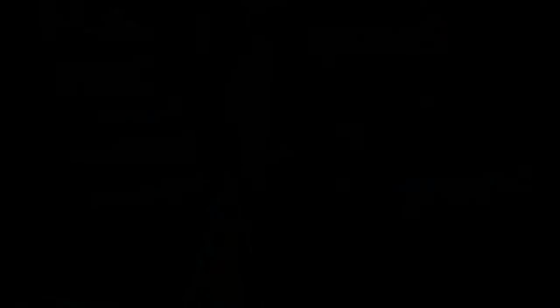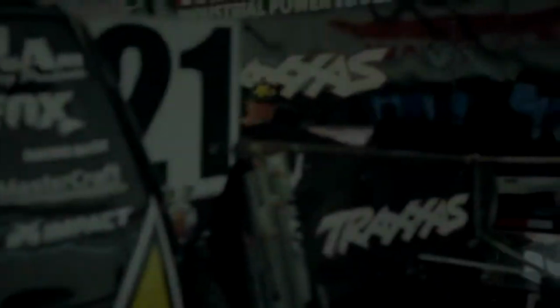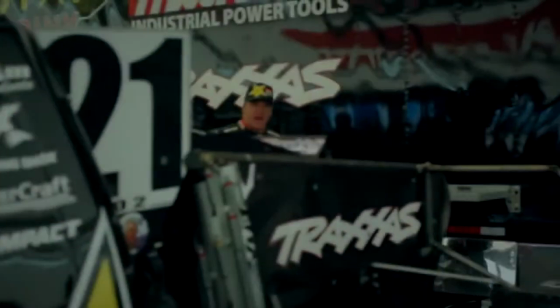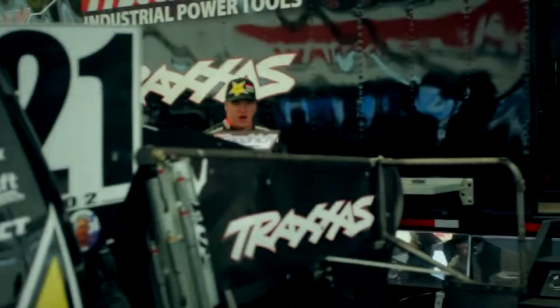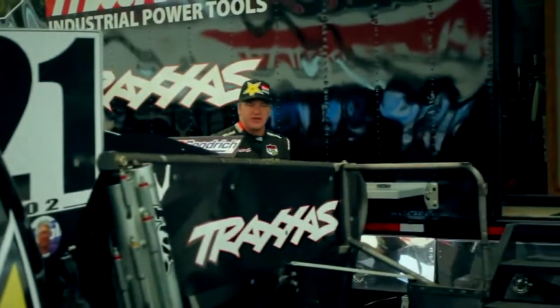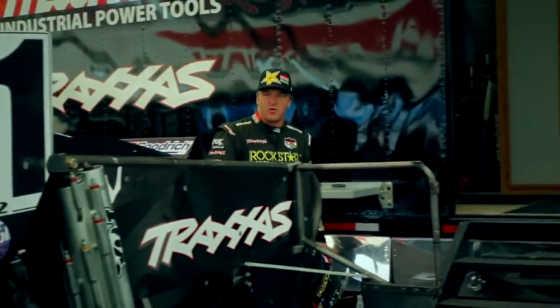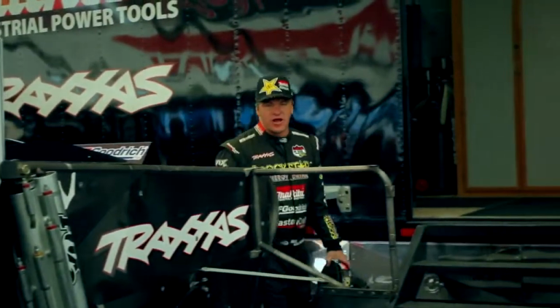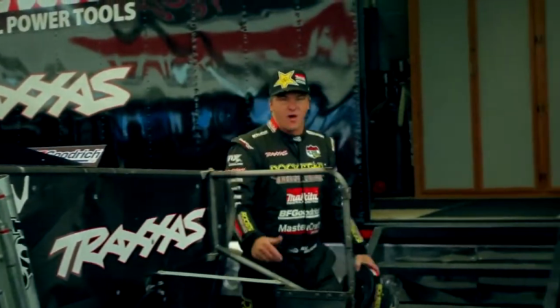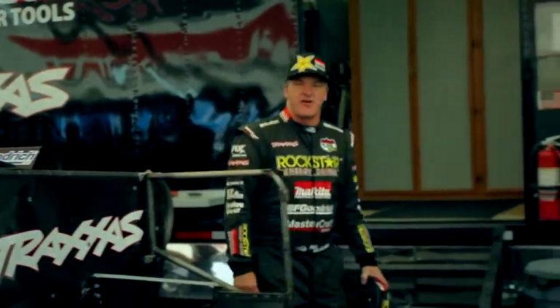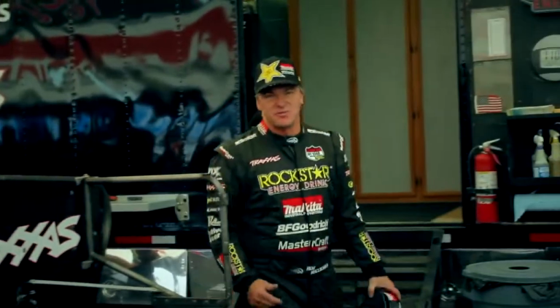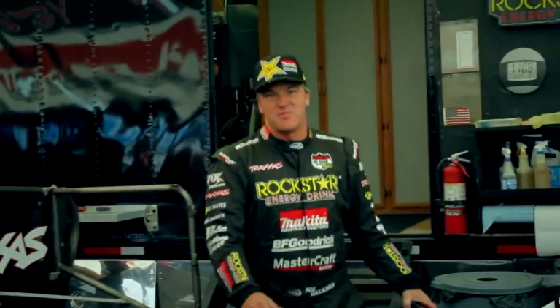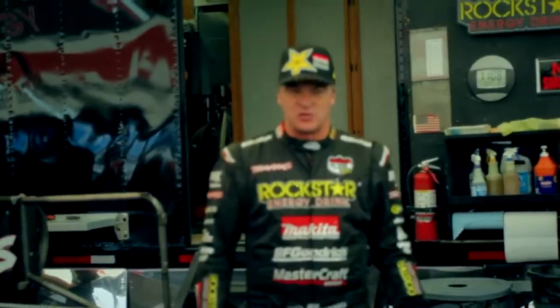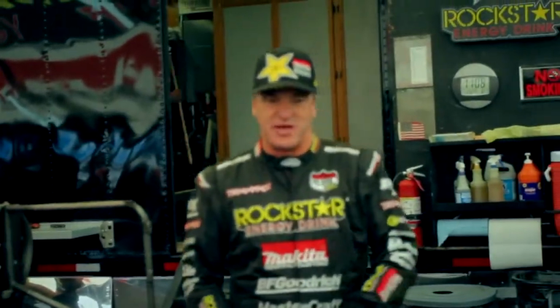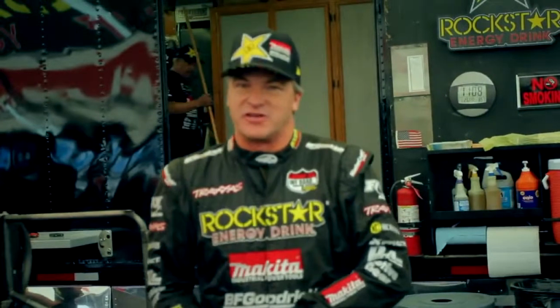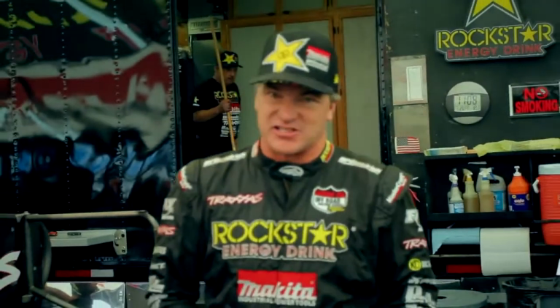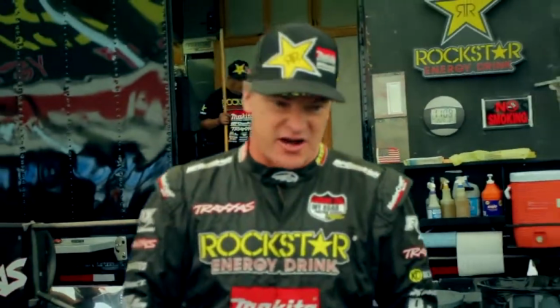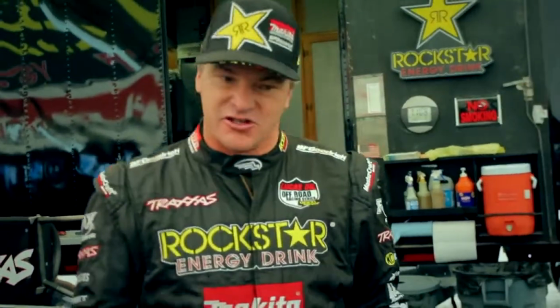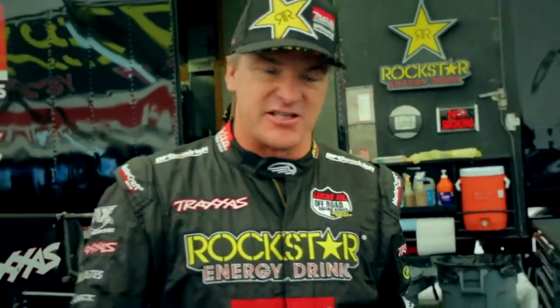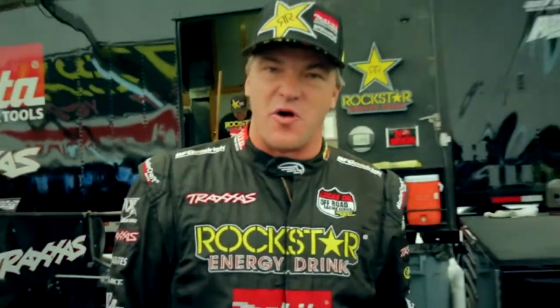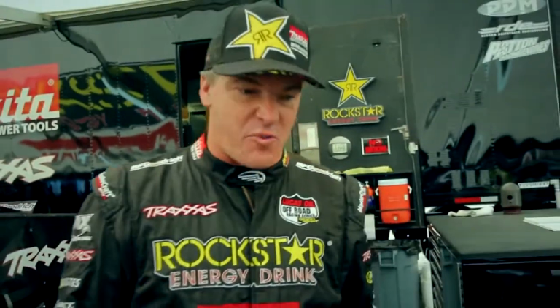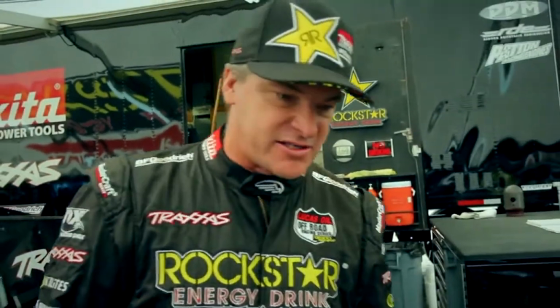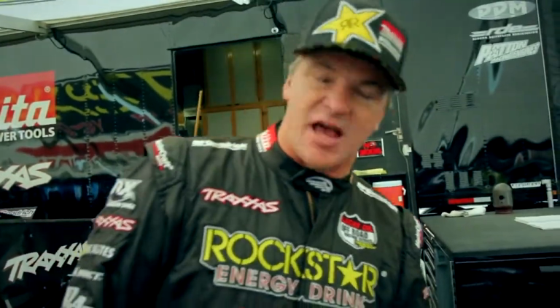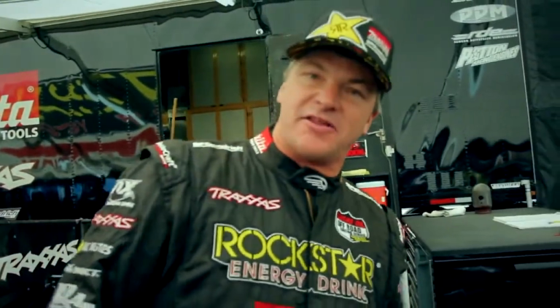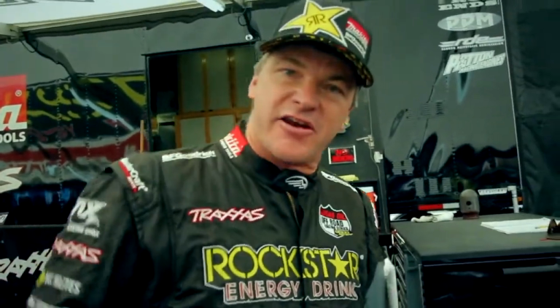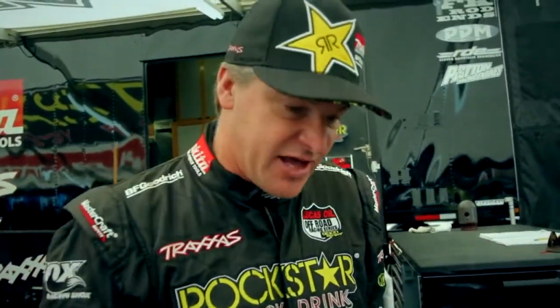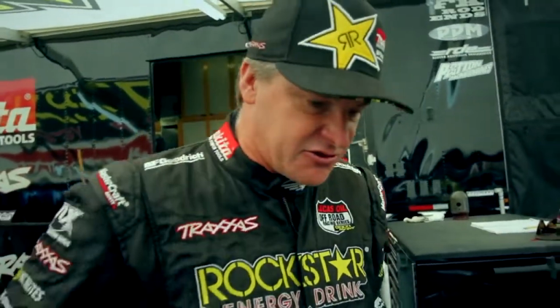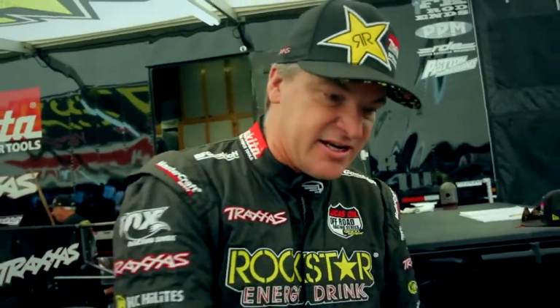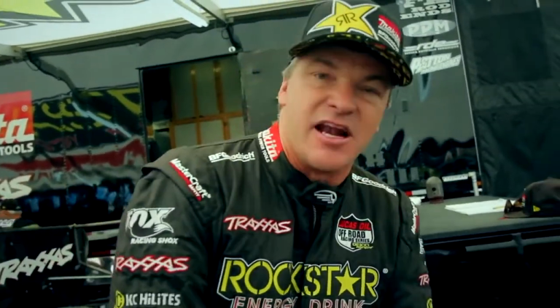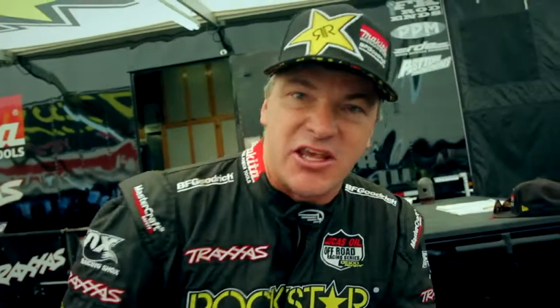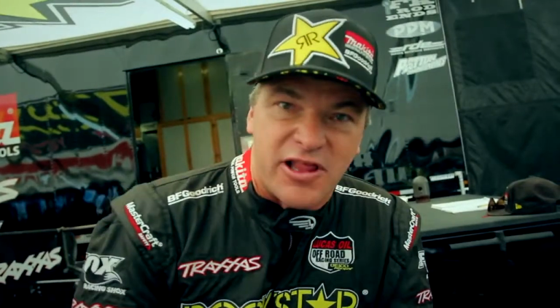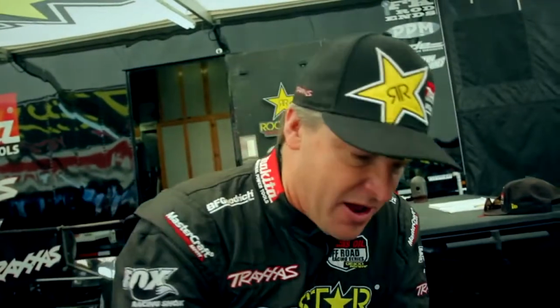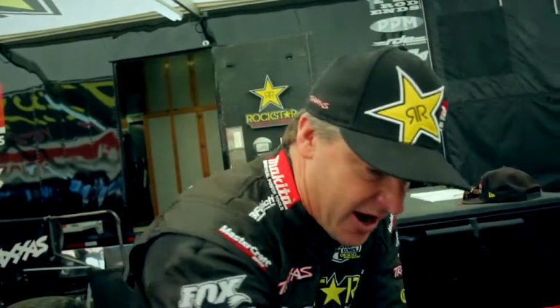Hey, I'm Rob McHacken, driver of the number 21 Rockstar Energy Makita Power Tools BF Goodrich Traxxas truck. Just got done with Pro 4 practice, first time being on the track here in 2013, and I'm going to take you for a lap around the track.